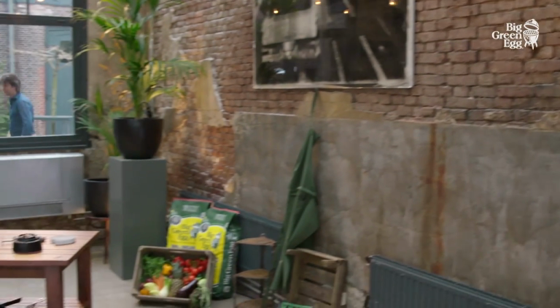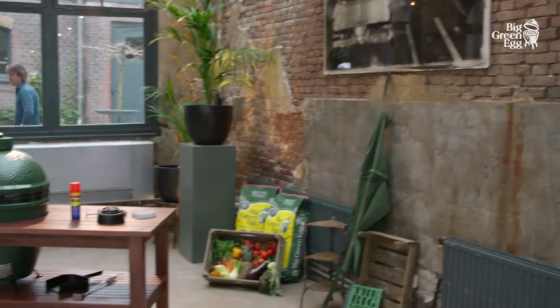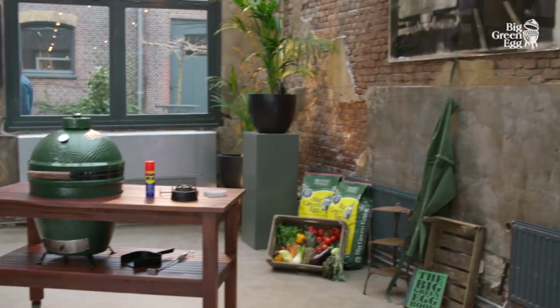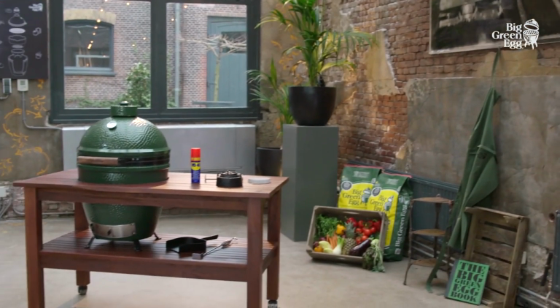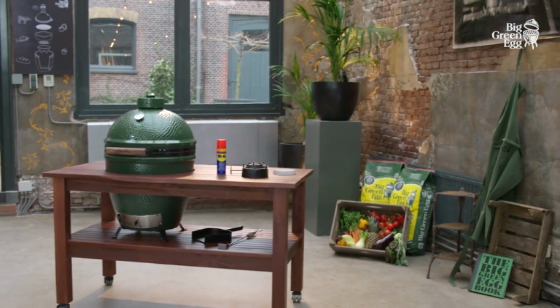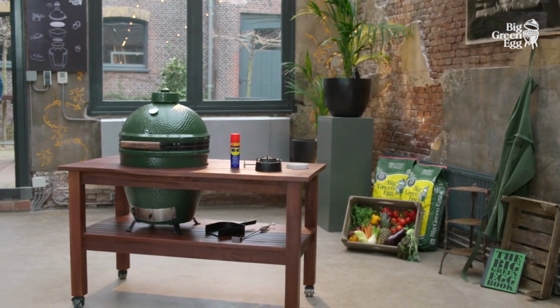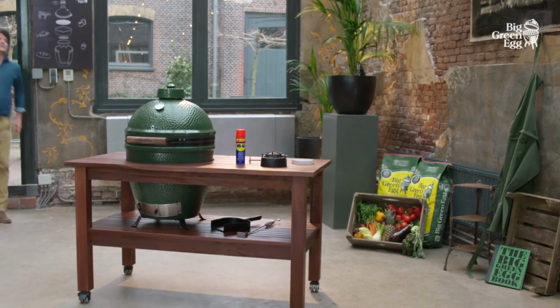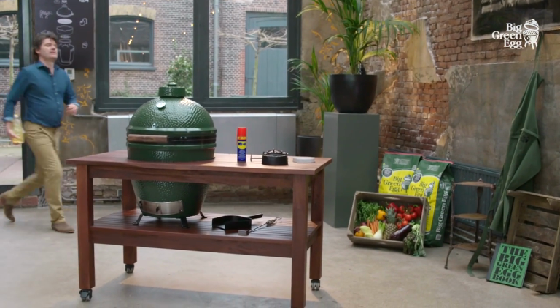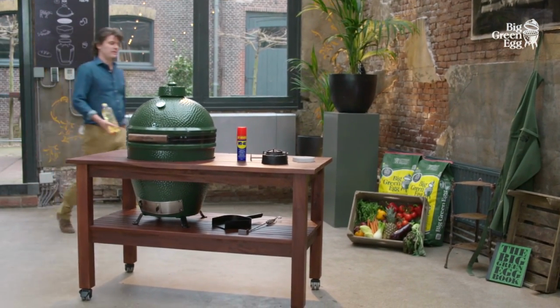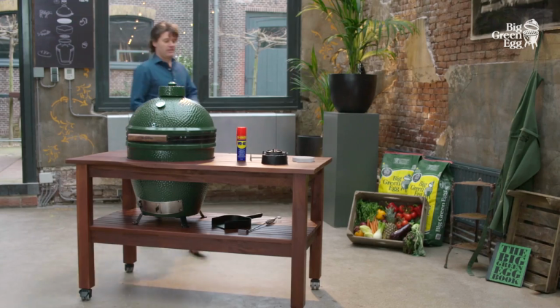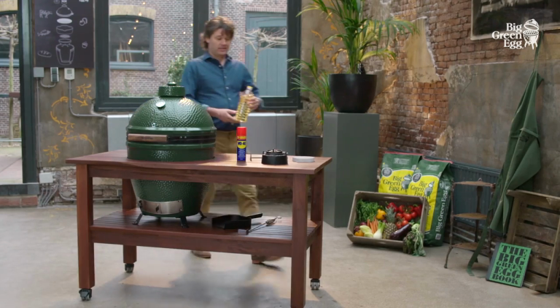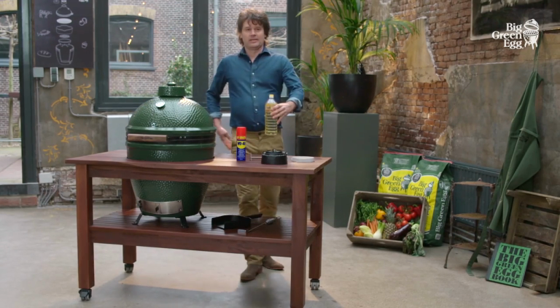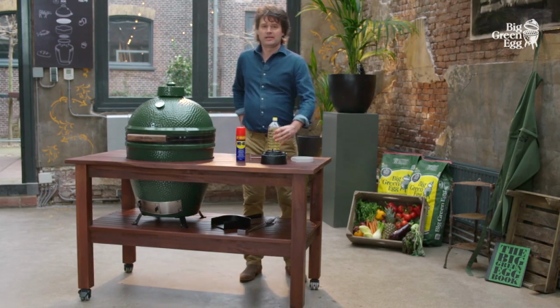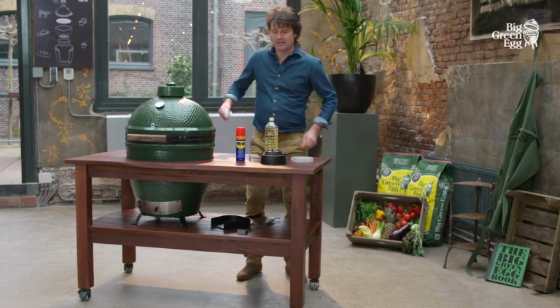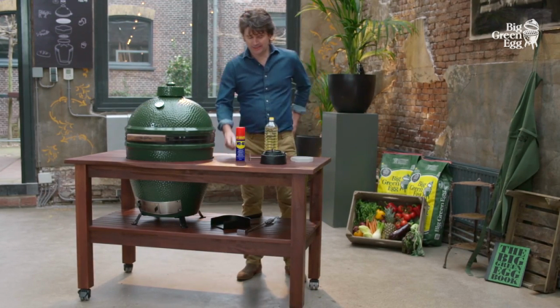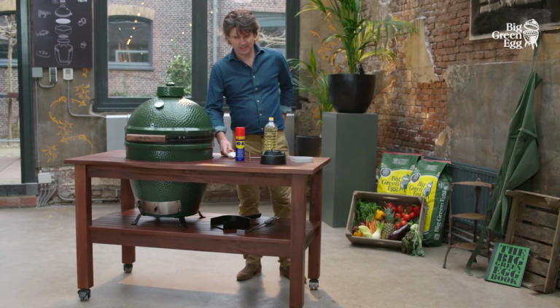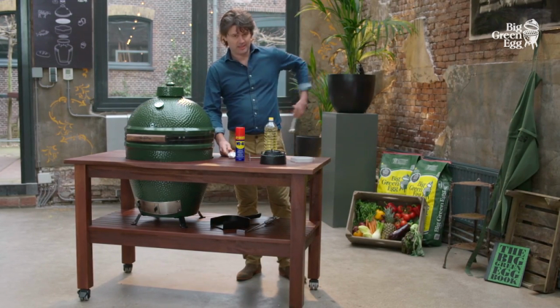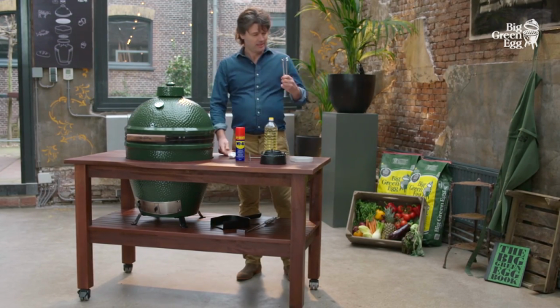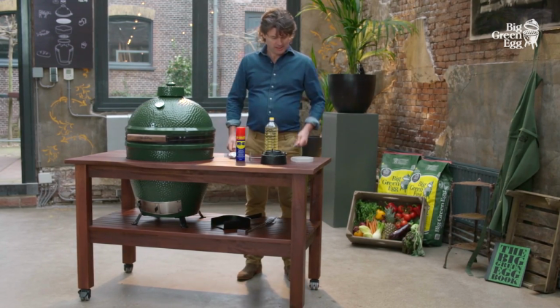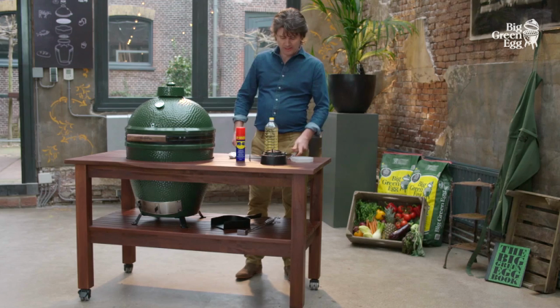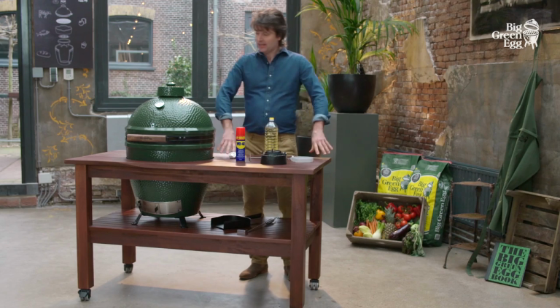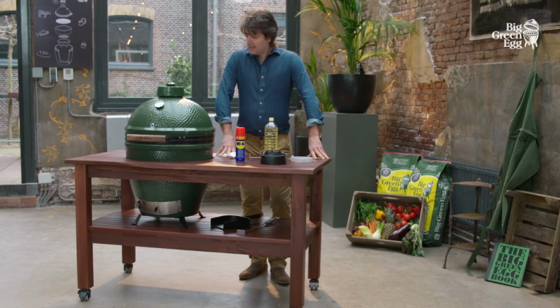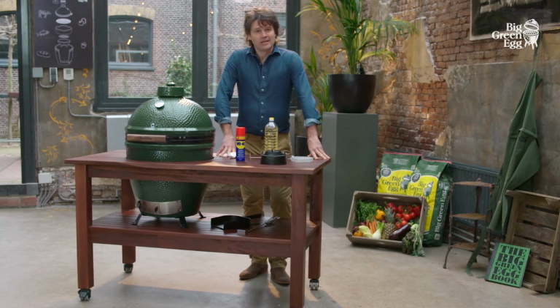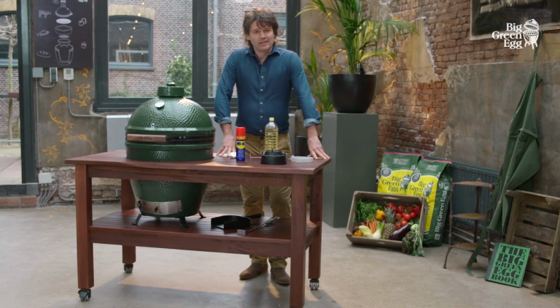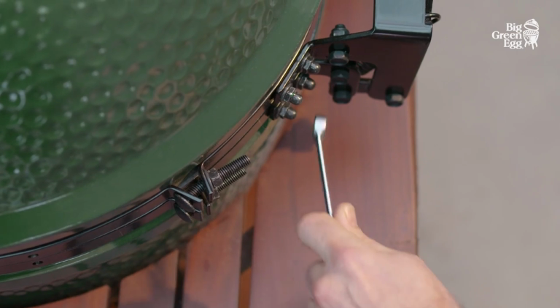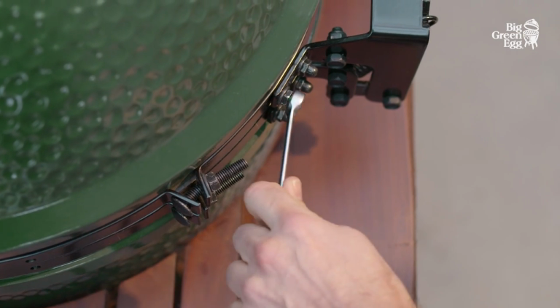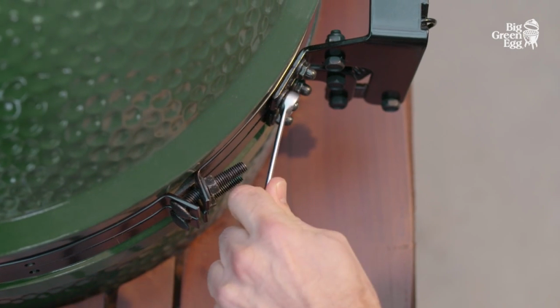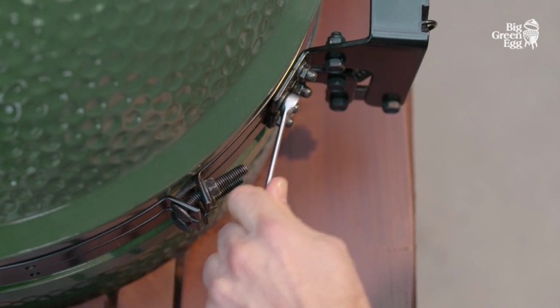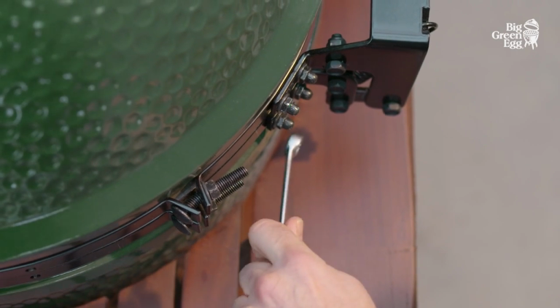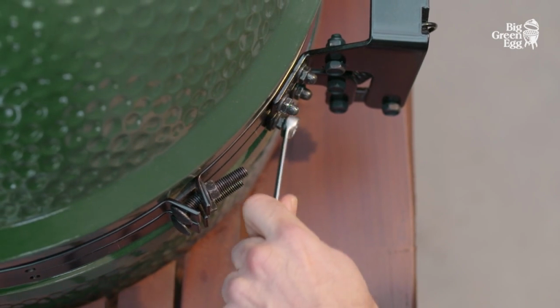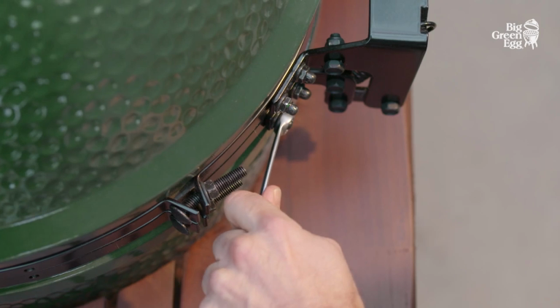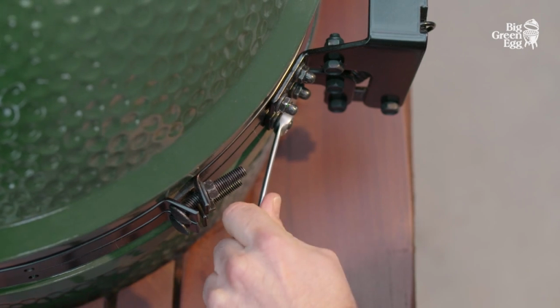An ingenious cooking device such as the Big Green Egg can last a lifetime, certainly with regular maintenance. Directly after purchasing and after one month of use, check all nuts and bolts and tighten them if needed.